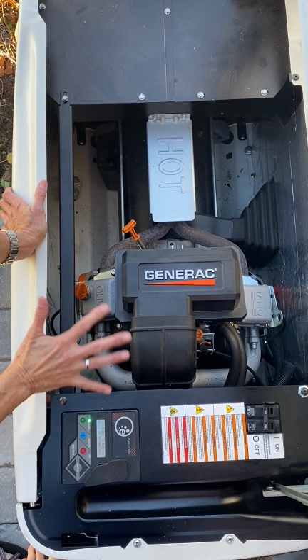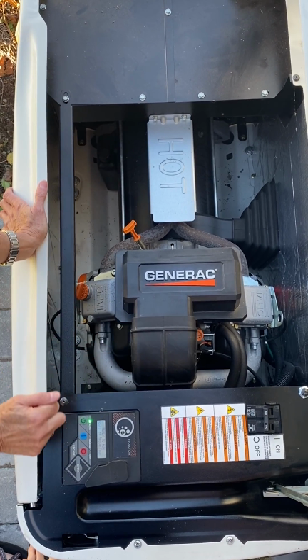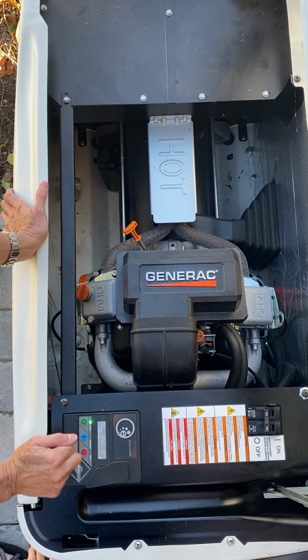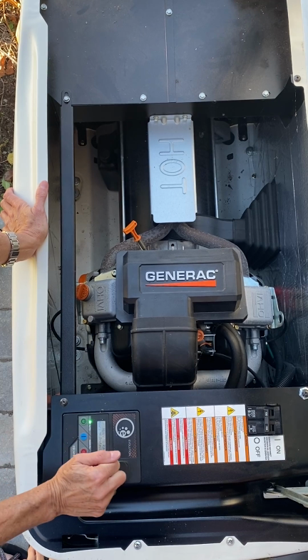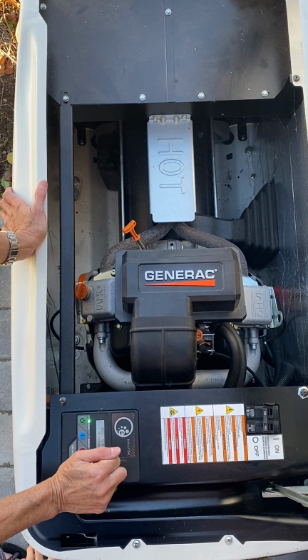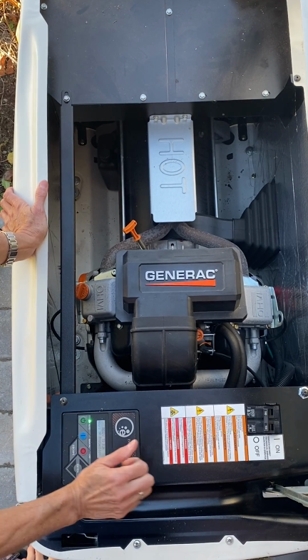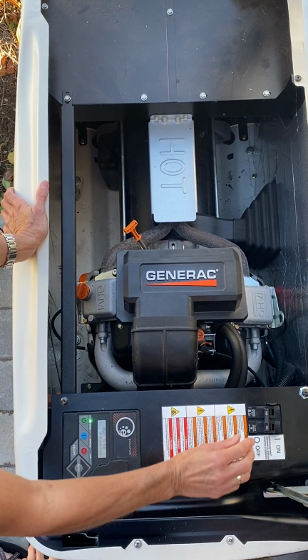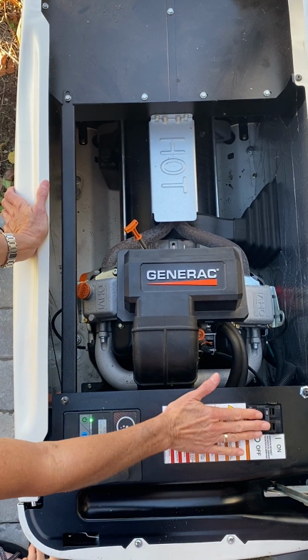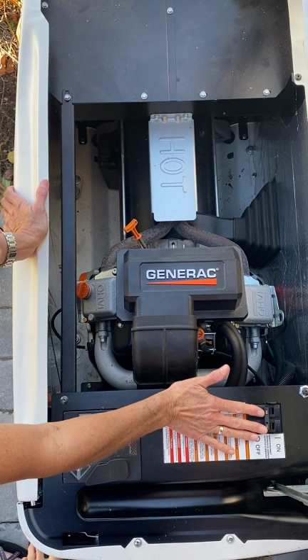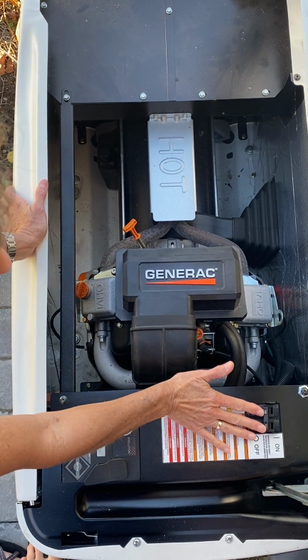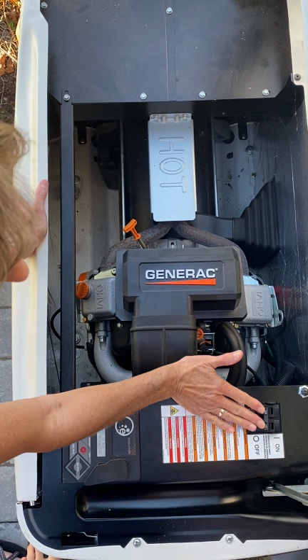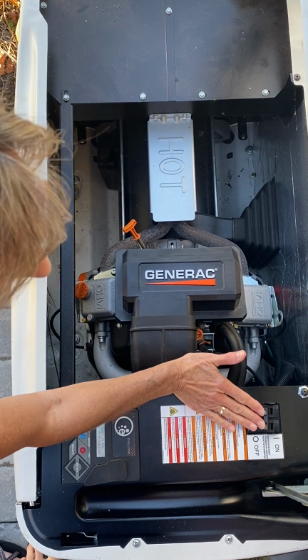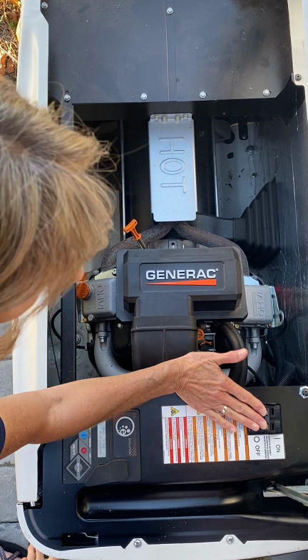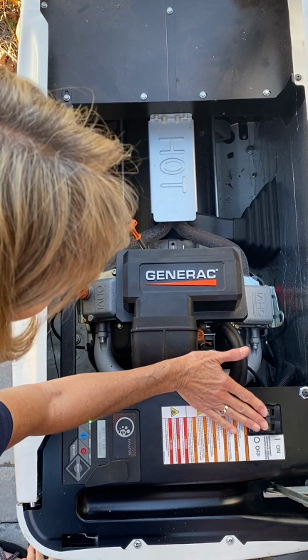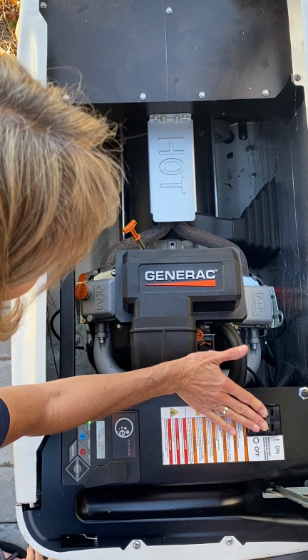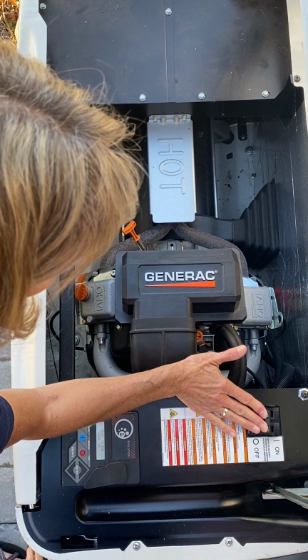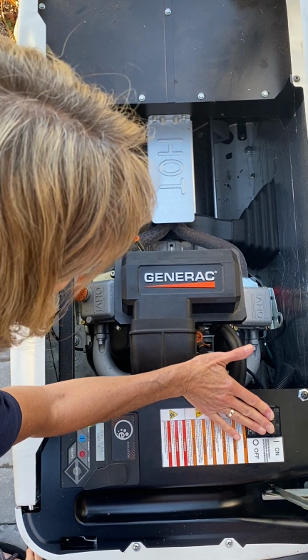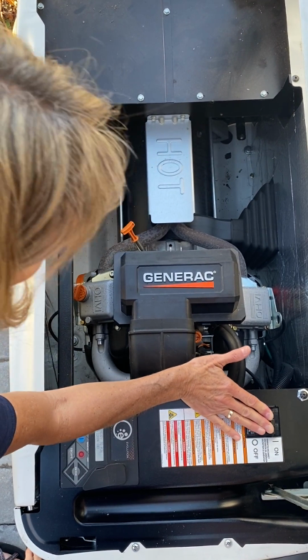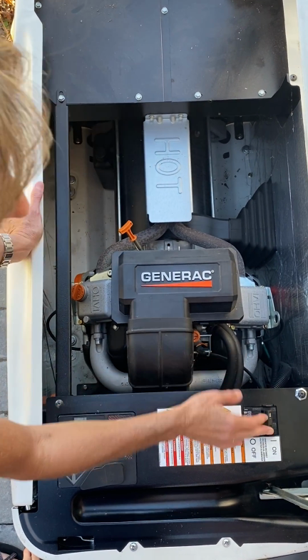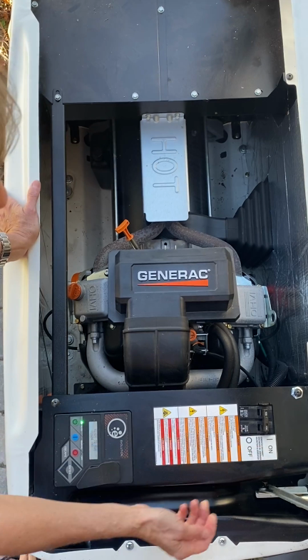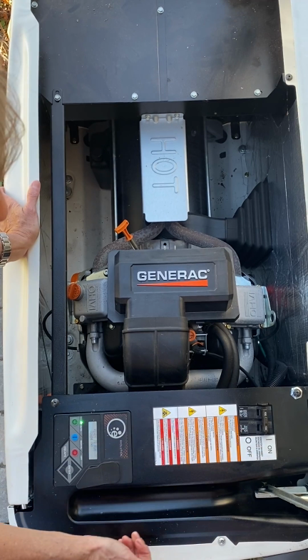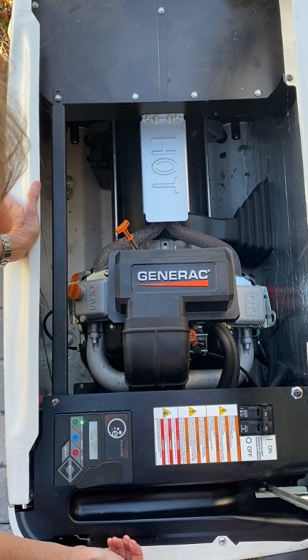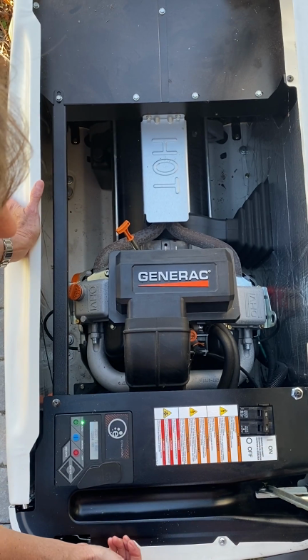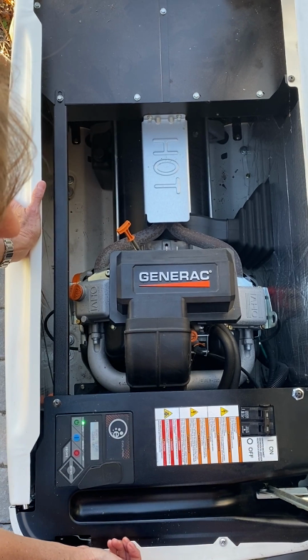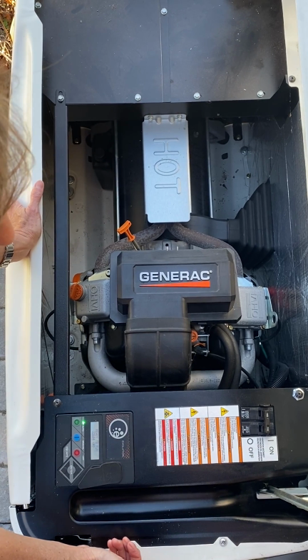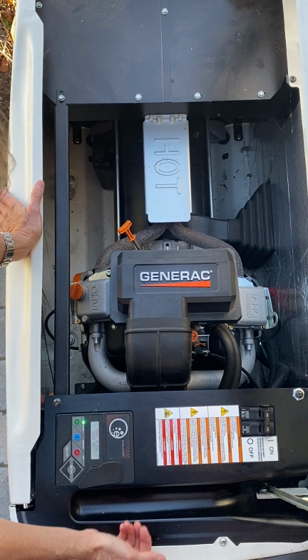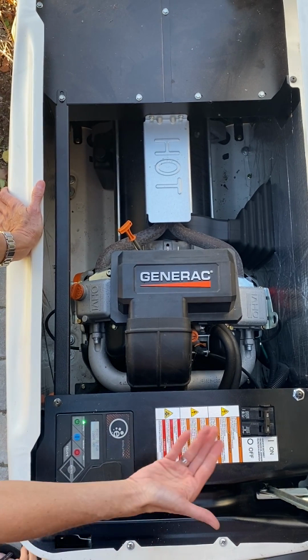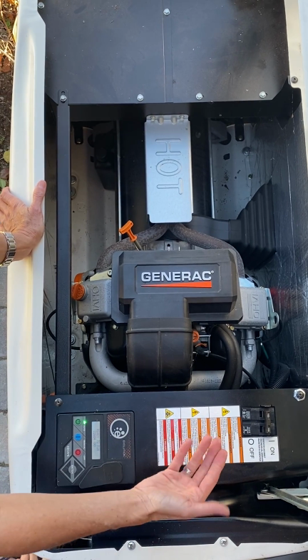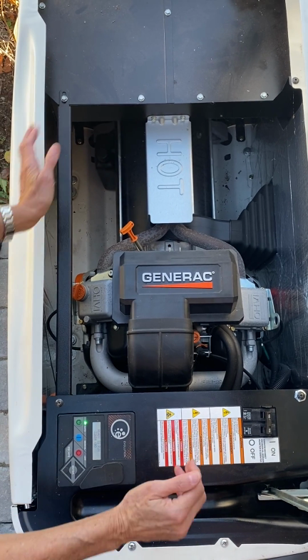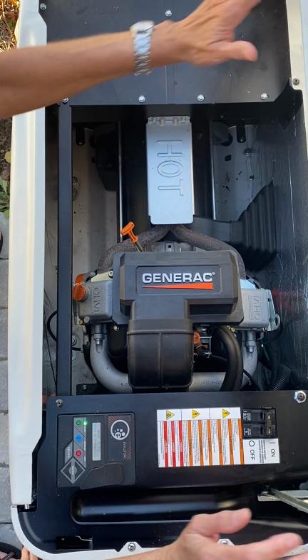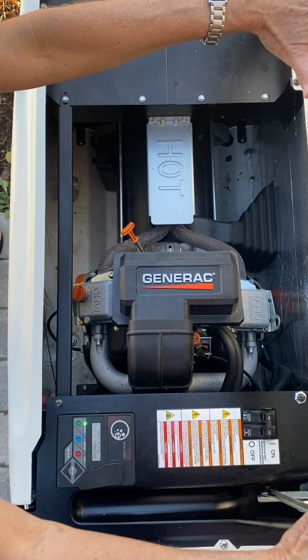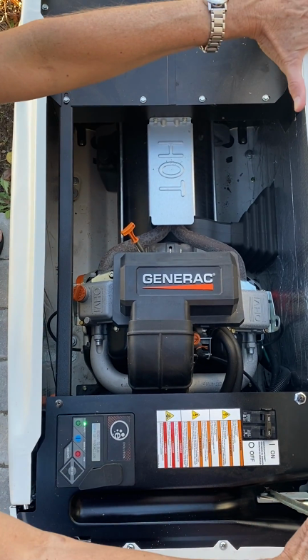Once this is in the set mode, I want to reconnect the loads to the house, so I simply flip the main disconnect breaker back on and we're ready.